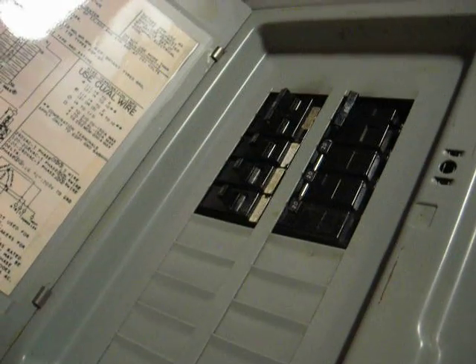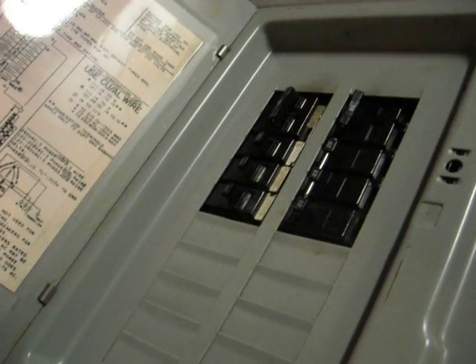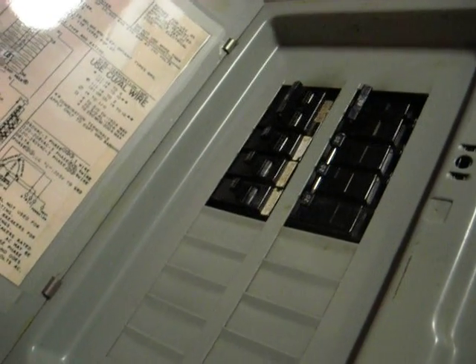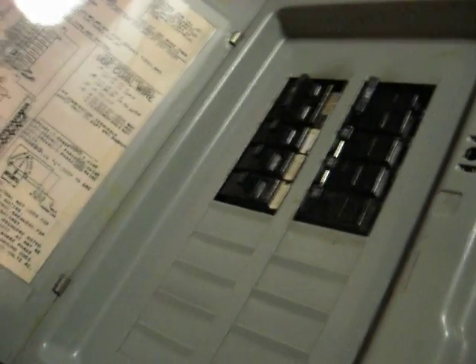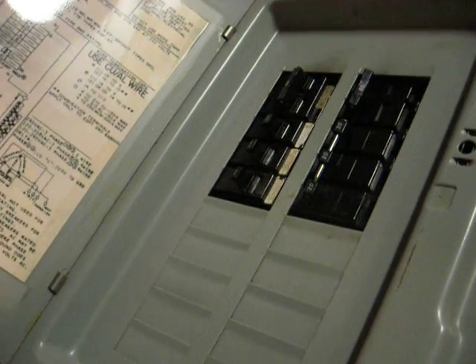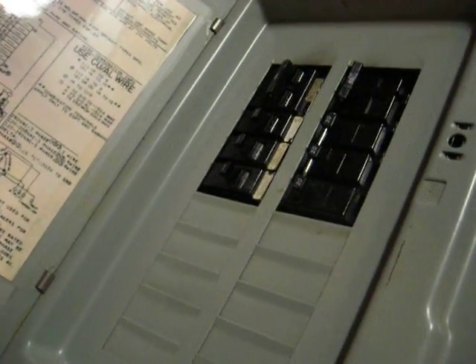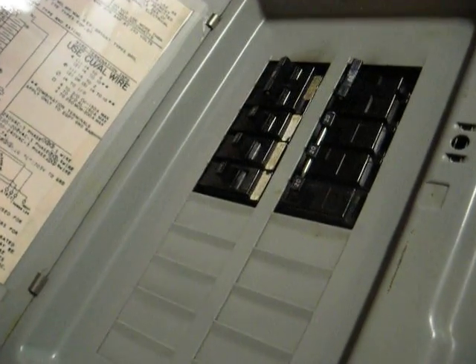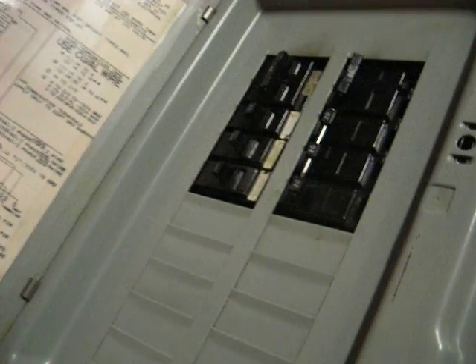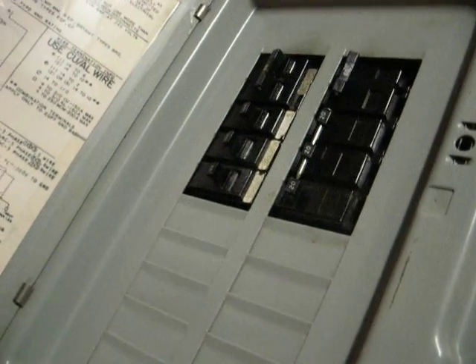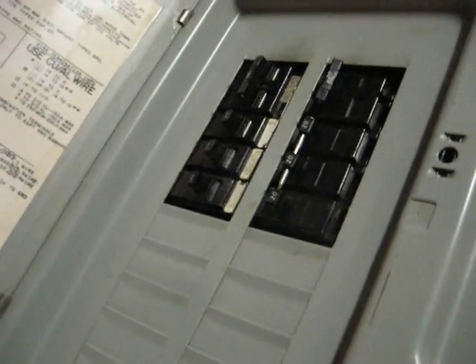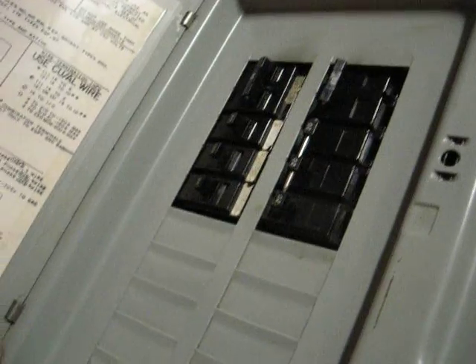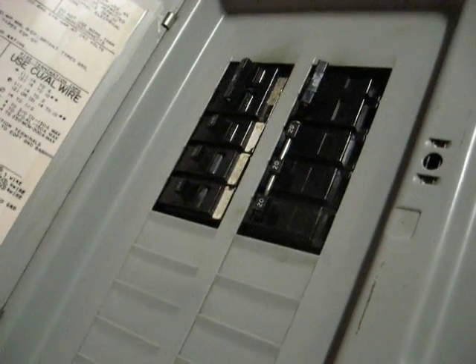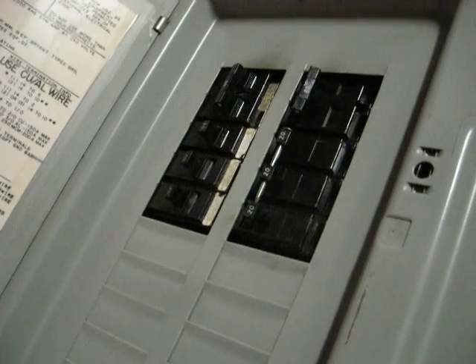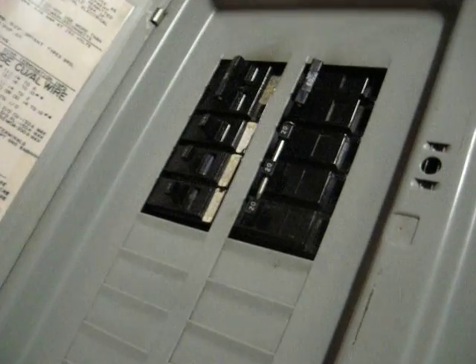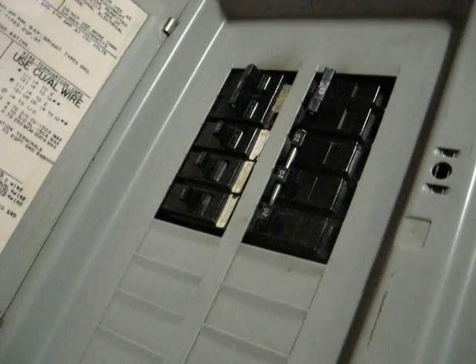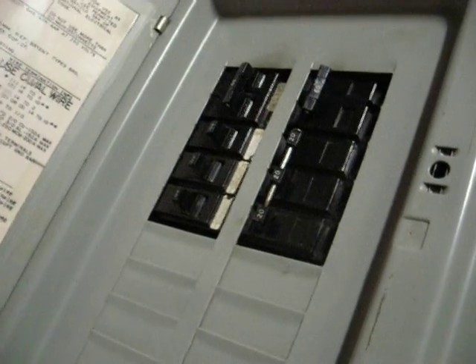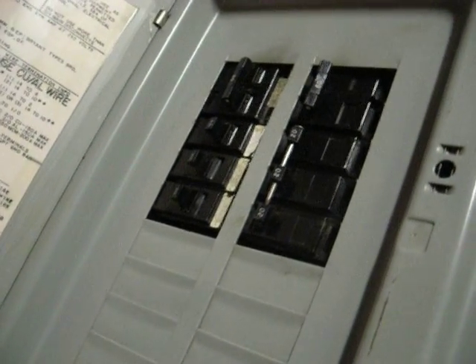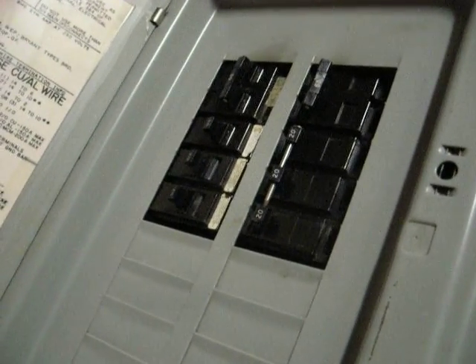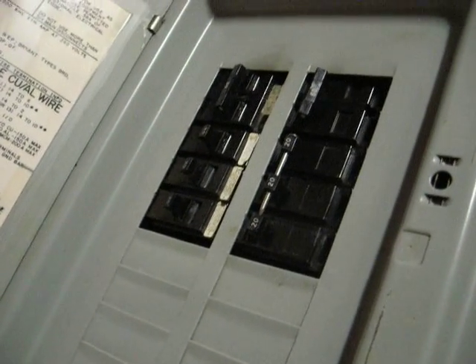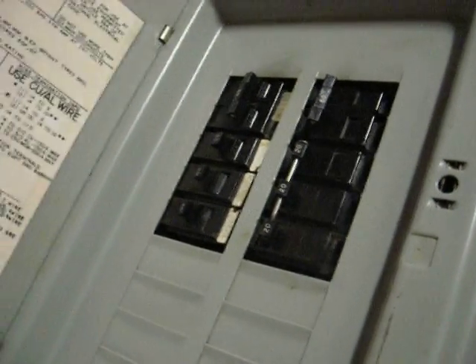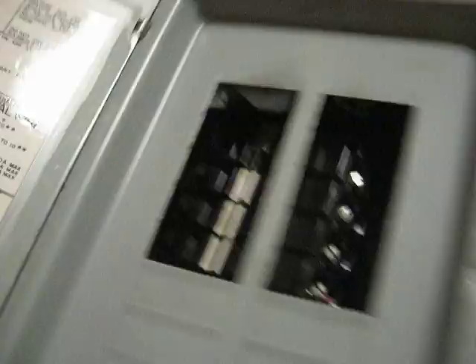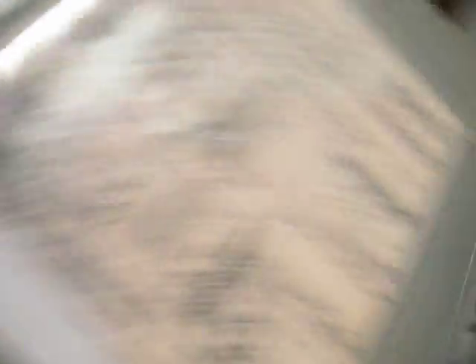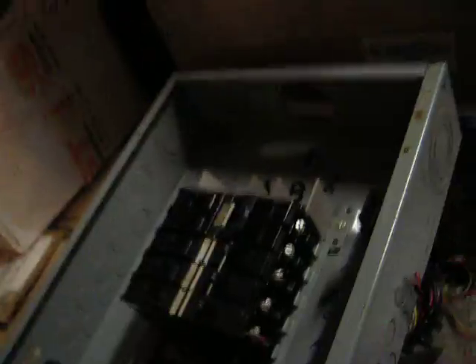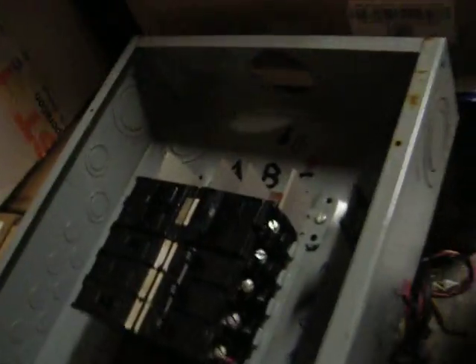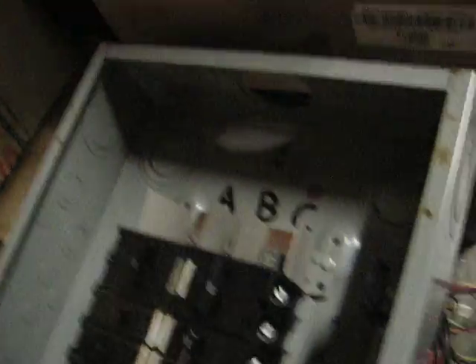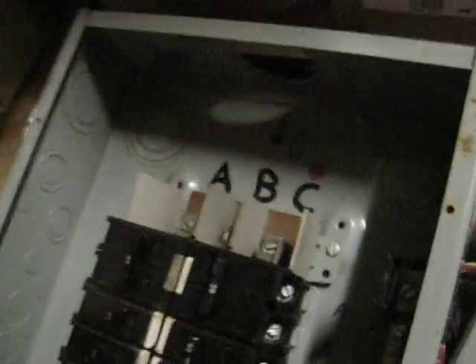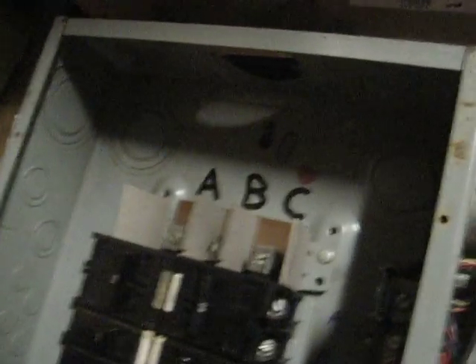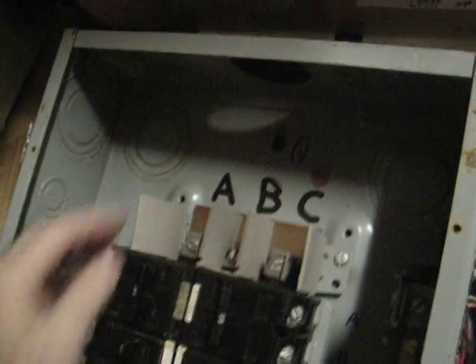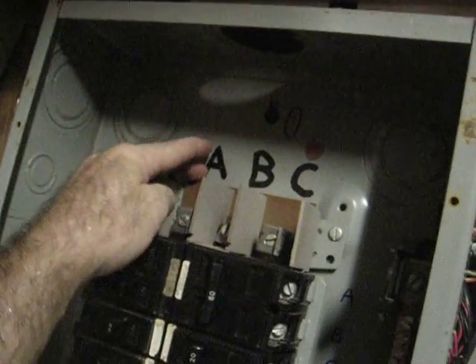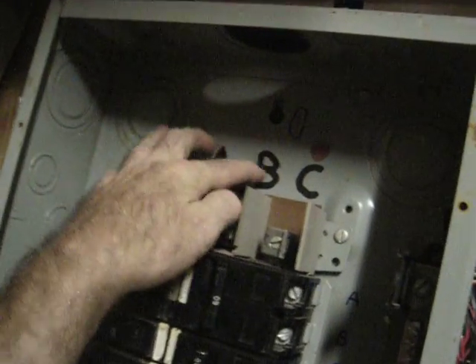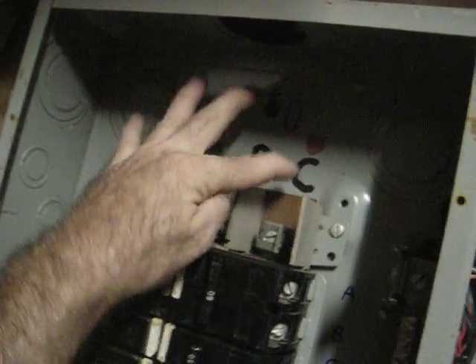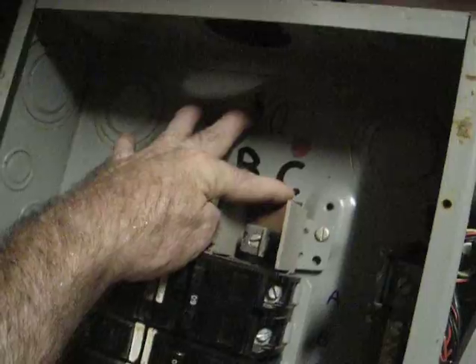Hi, this is a three-phase breaker box. It's not hooked up, so I'm not going to get shocked. I just want to show you some of the banks inside of it, how it's wired up. Got phases A, B, and C.